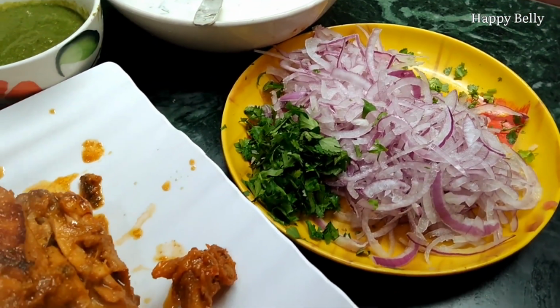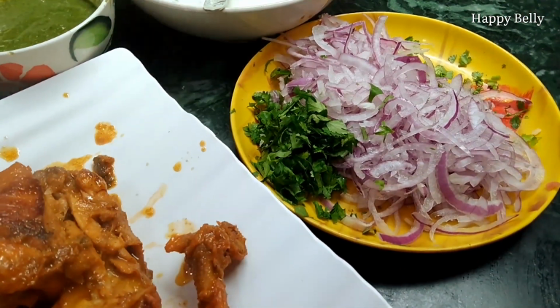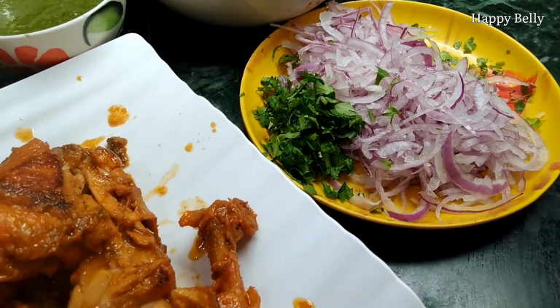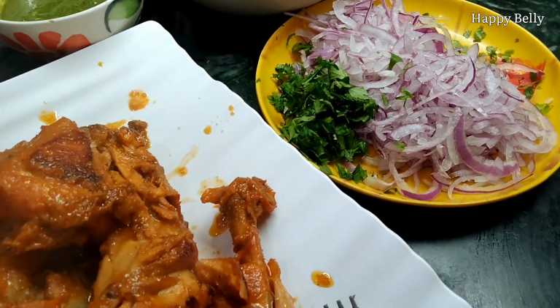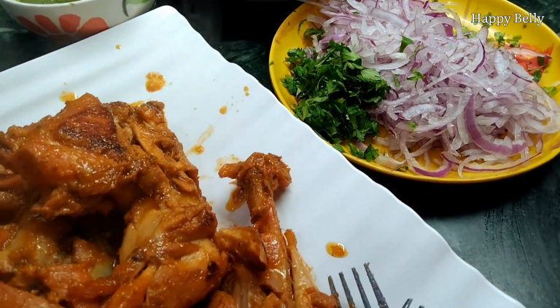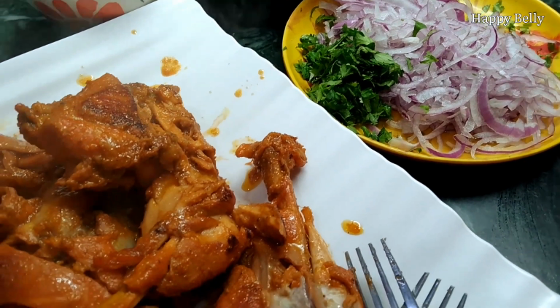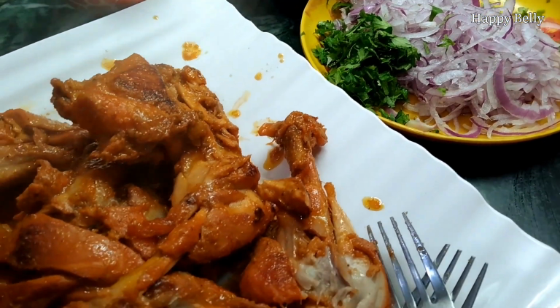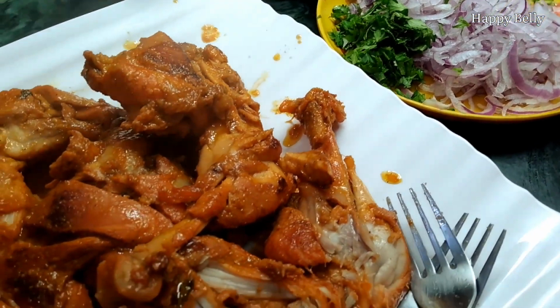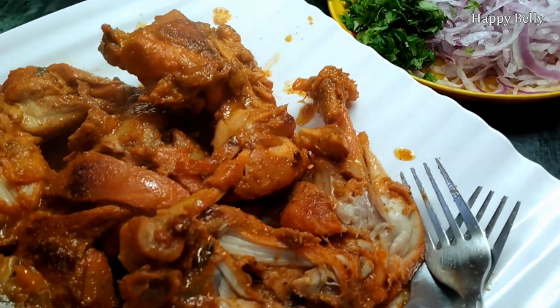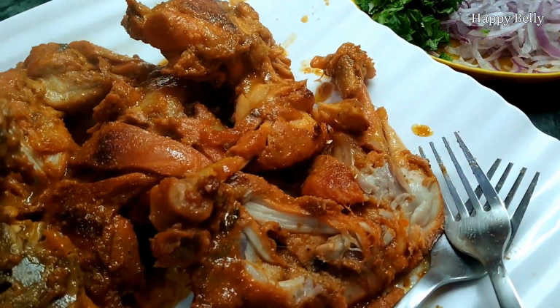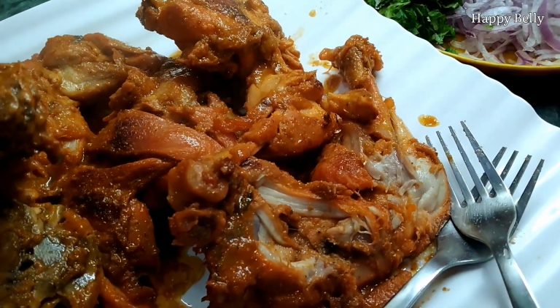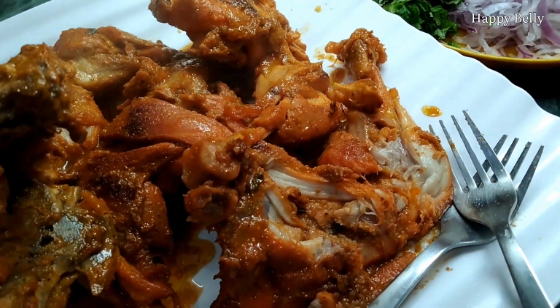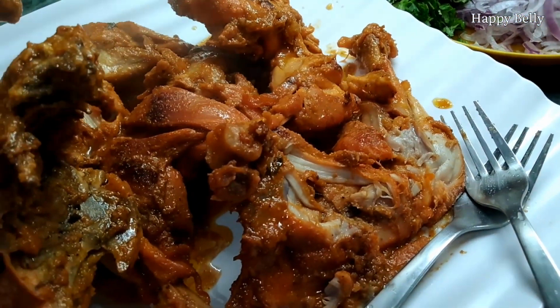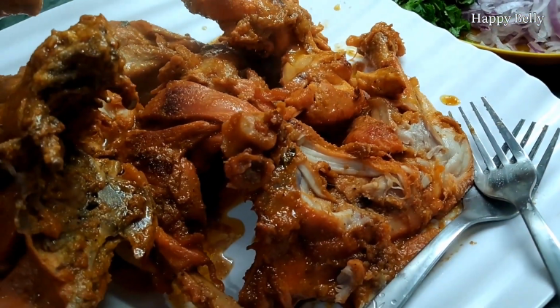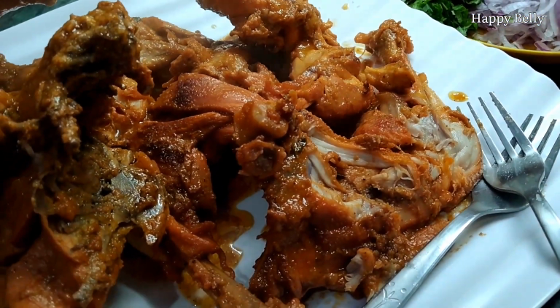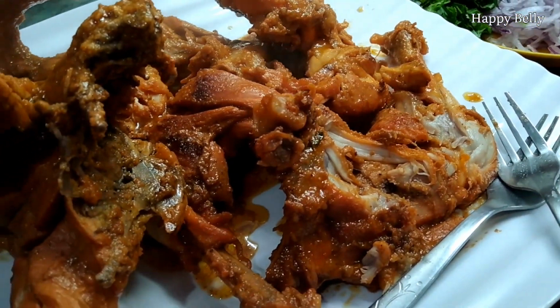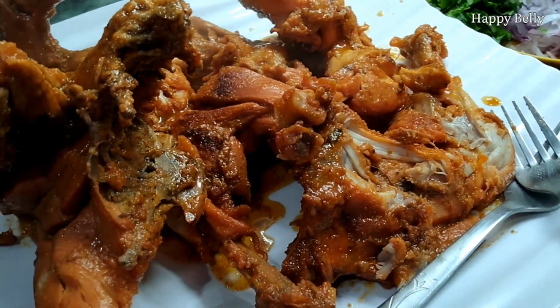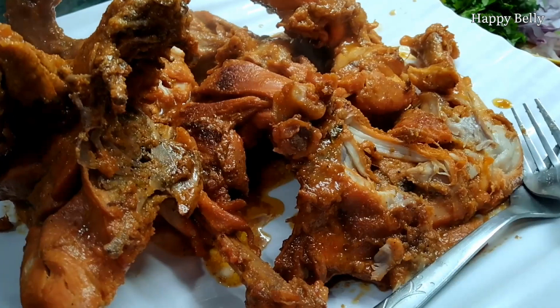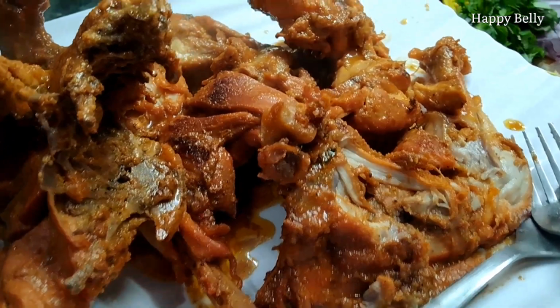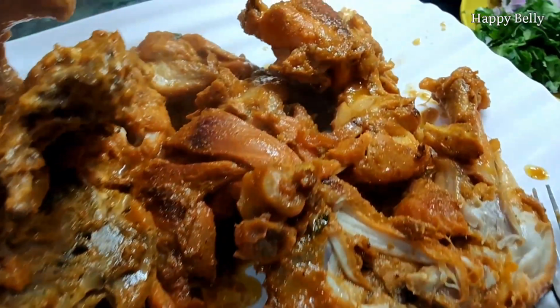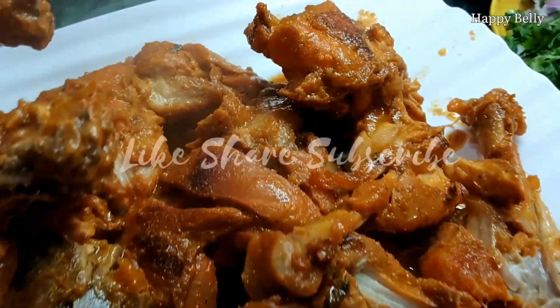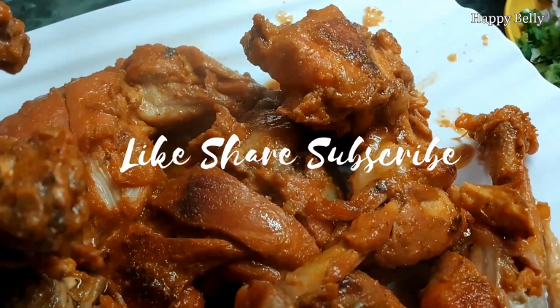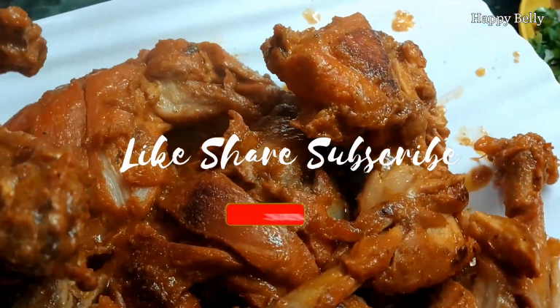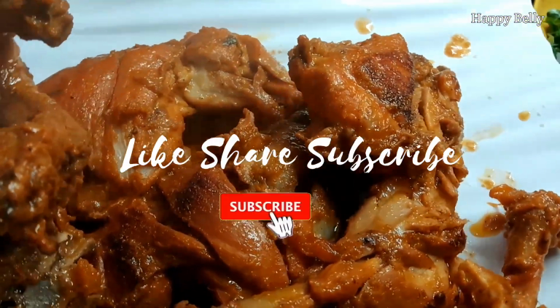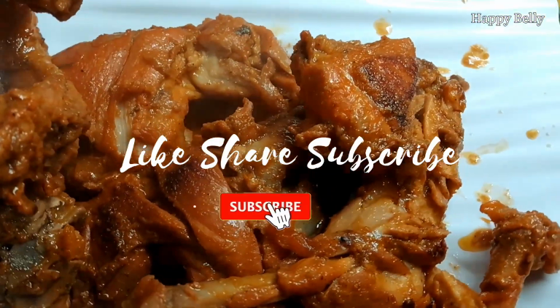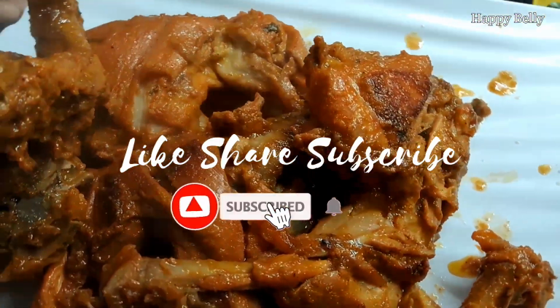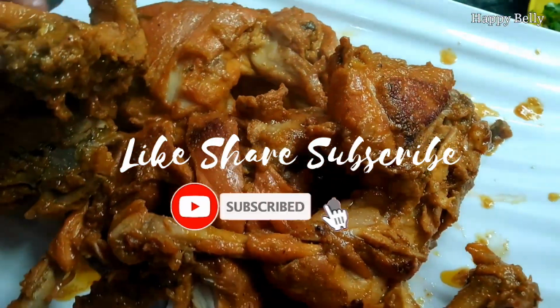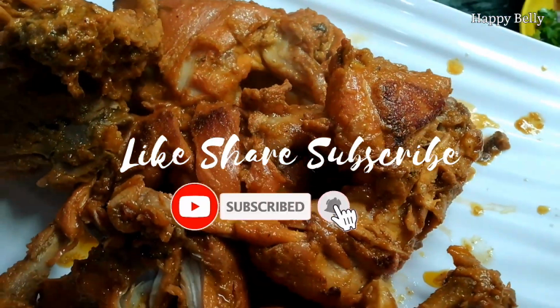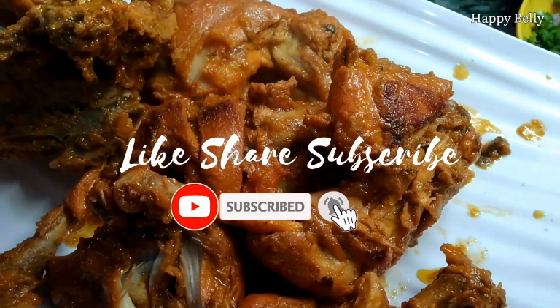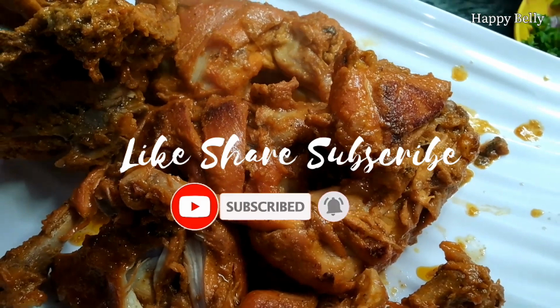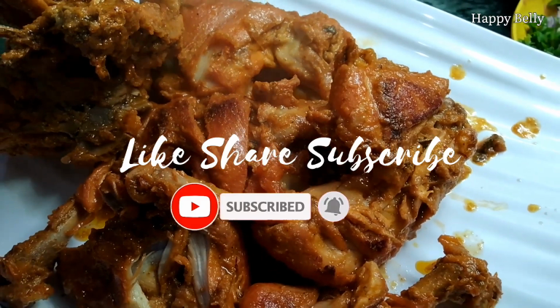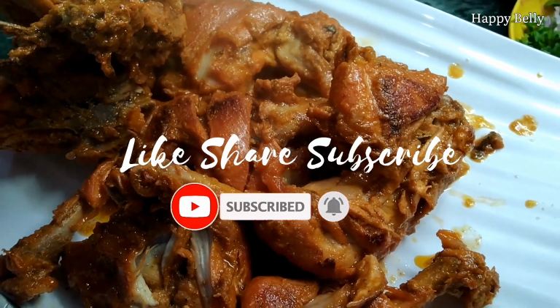Assalamualaikum and welcome to my channel, this is Afsha and today we are going to make Damb Murgh. Damb Murgh is all about cooking the chicken in a sealed vessel to unlock the flavors of the chicken. It's a must-try recipe for all those who love Mughlai cuisine.